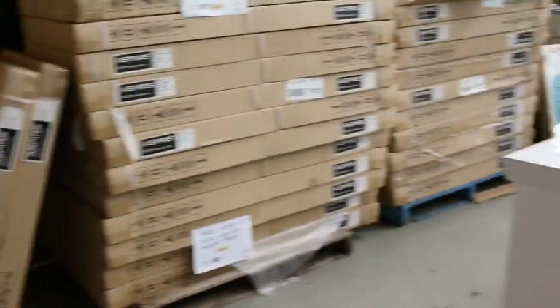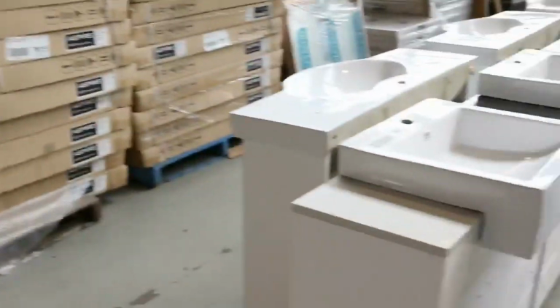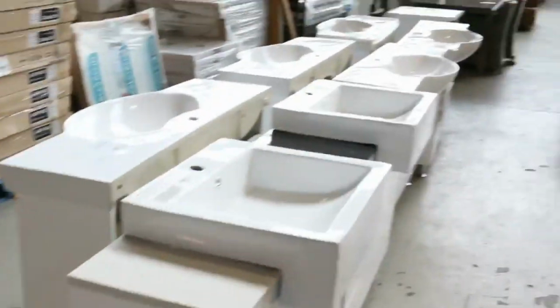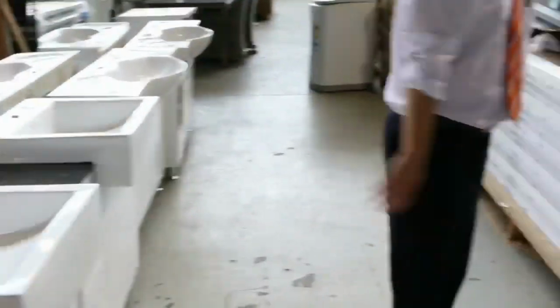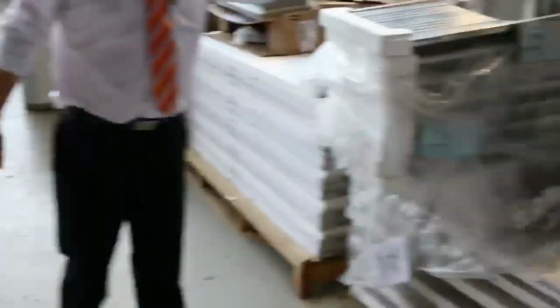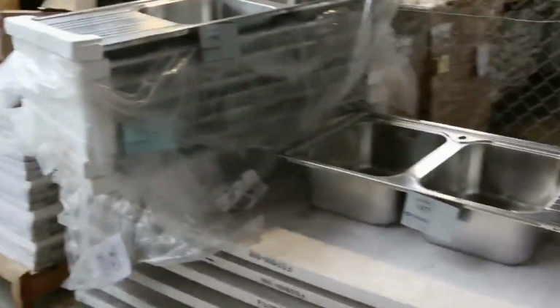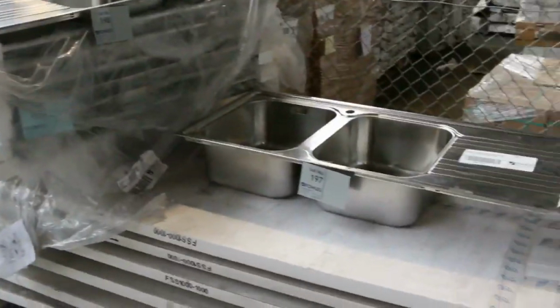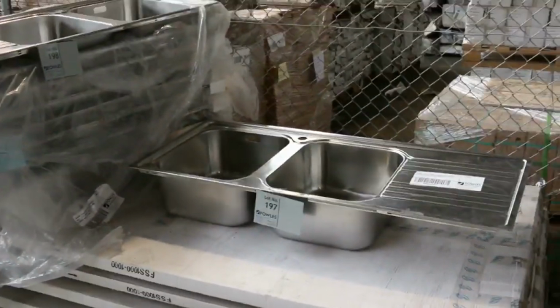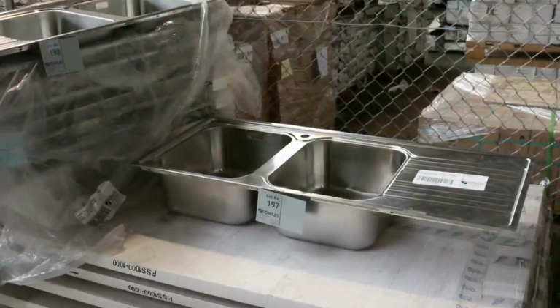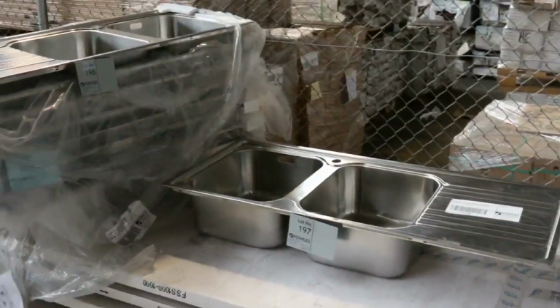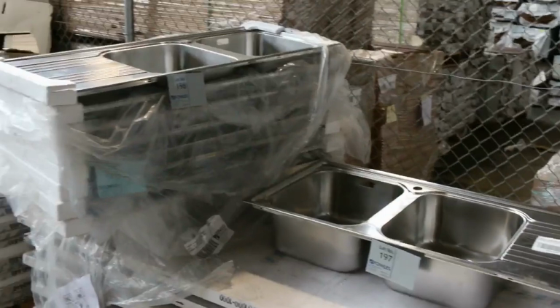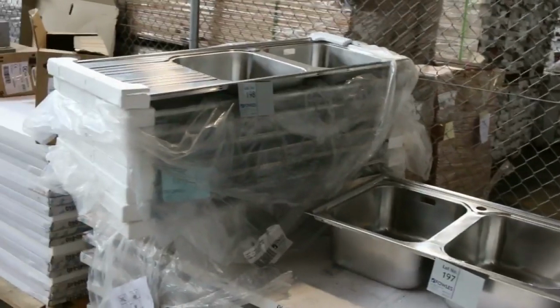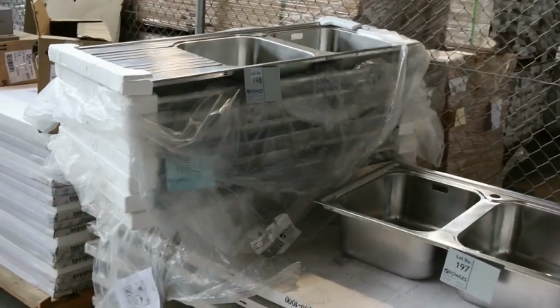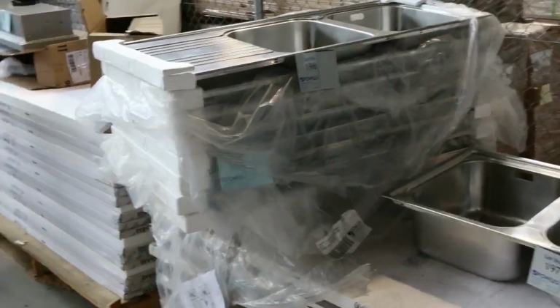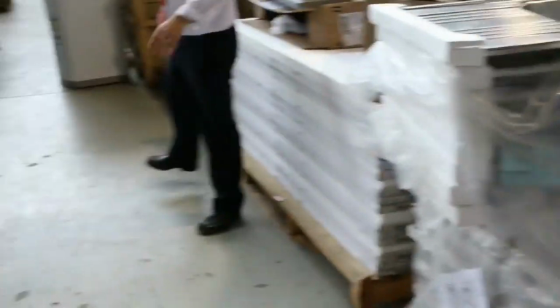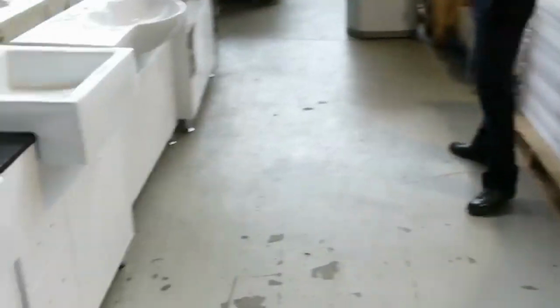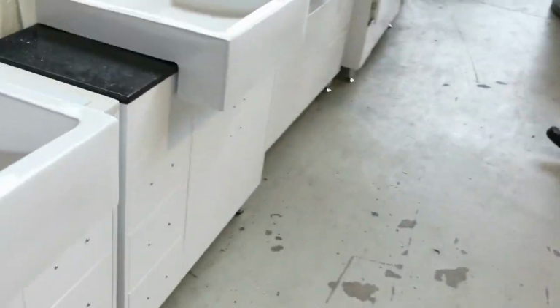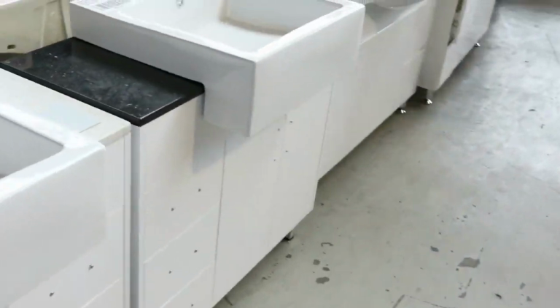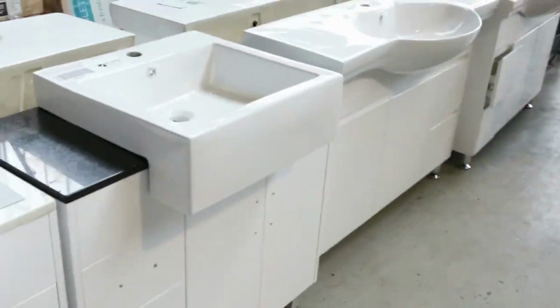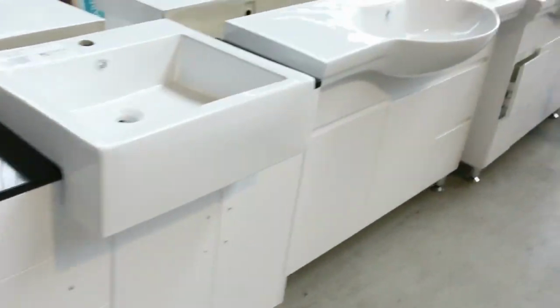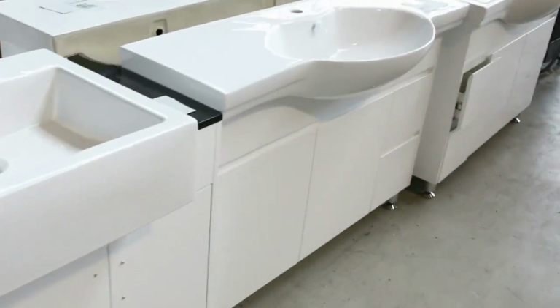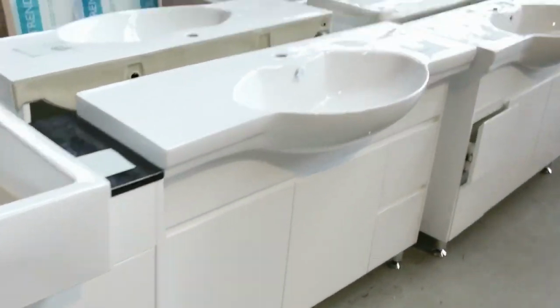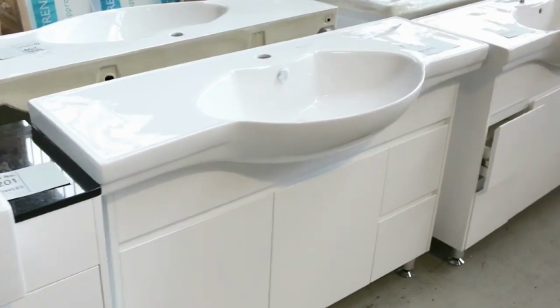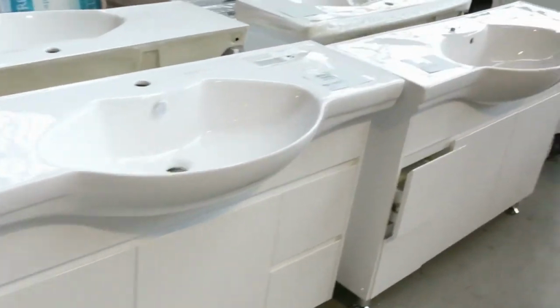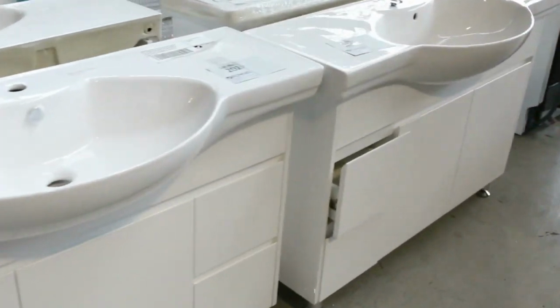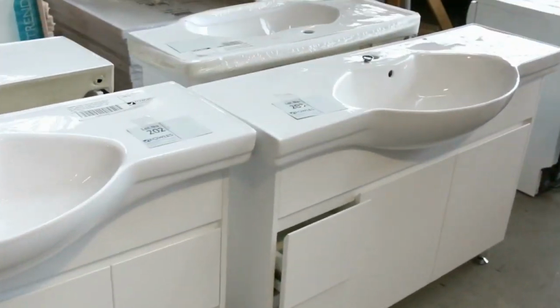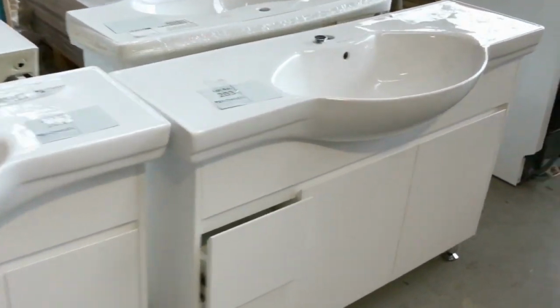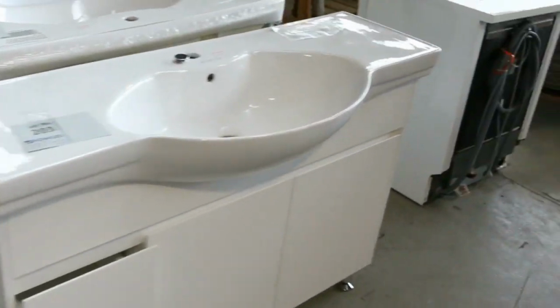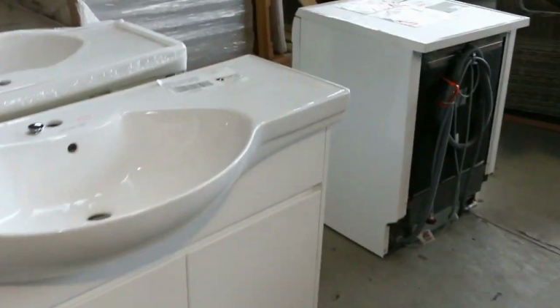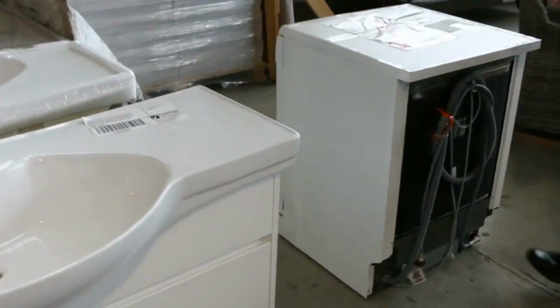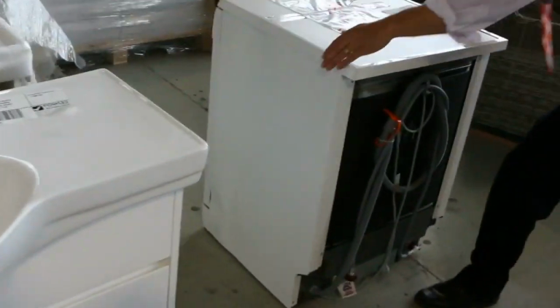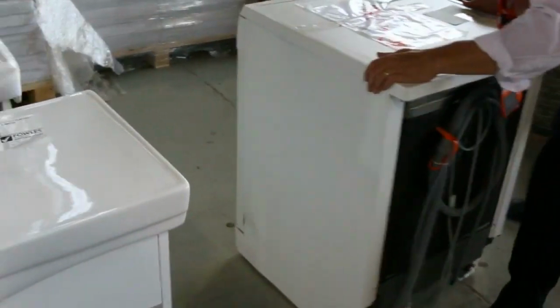Stacks of kitchen sinks as well, both left and right hand, around that mid one hundred mark — about the hundred and sixty dollar mark. And through here, heaps of free-standing vanities. I've got some wall-mounted vanities I can show you later on as well.